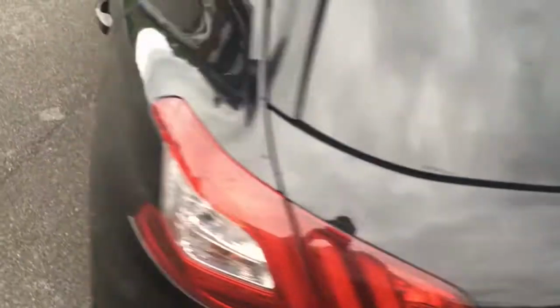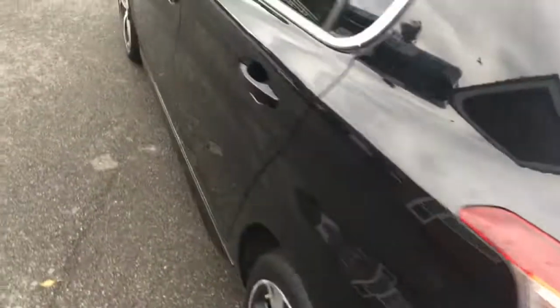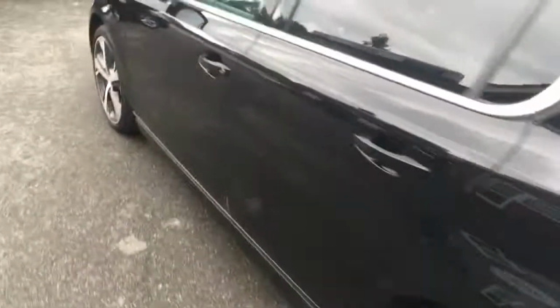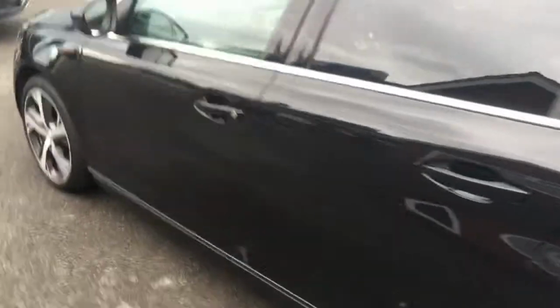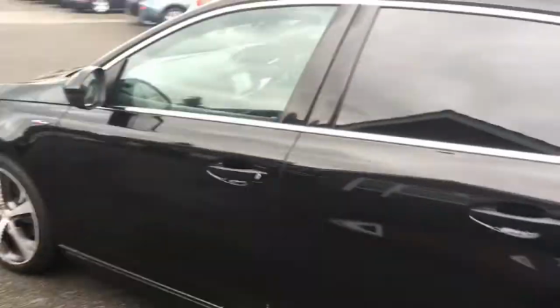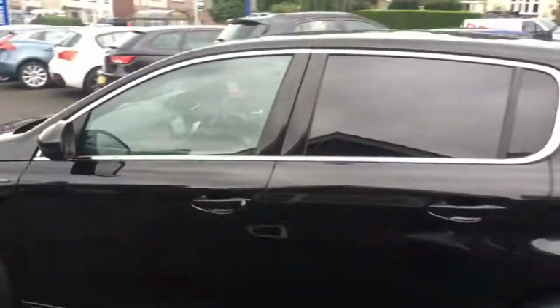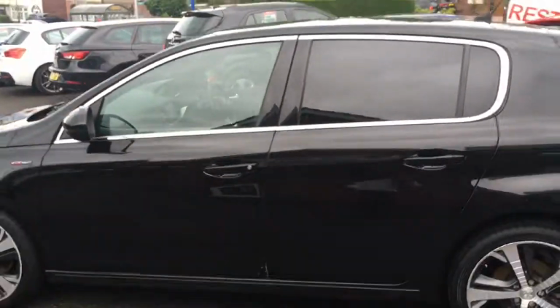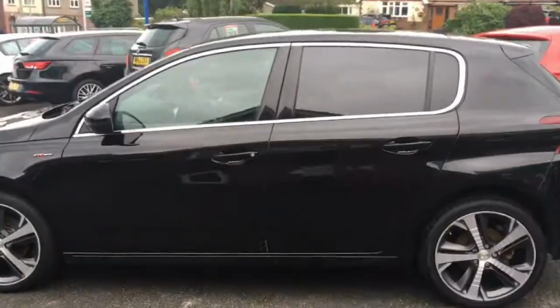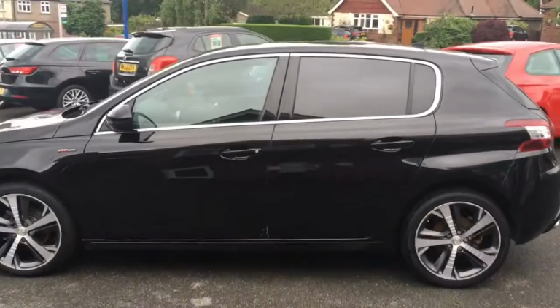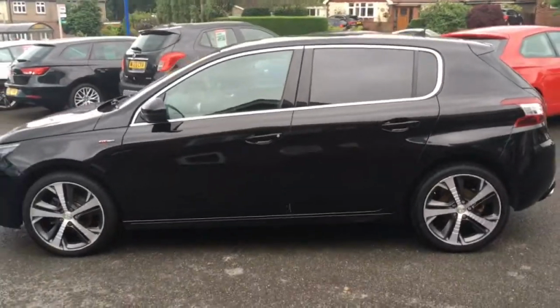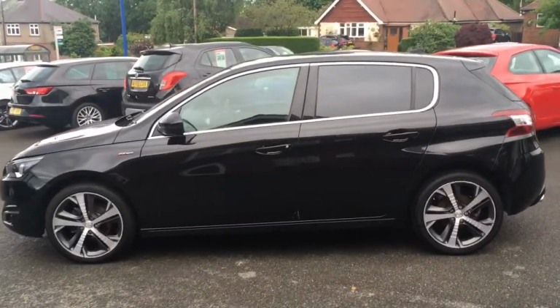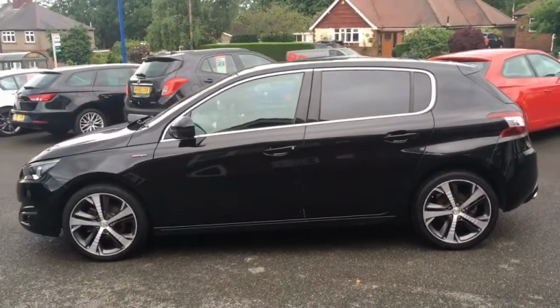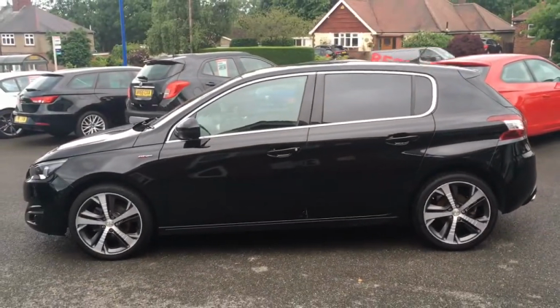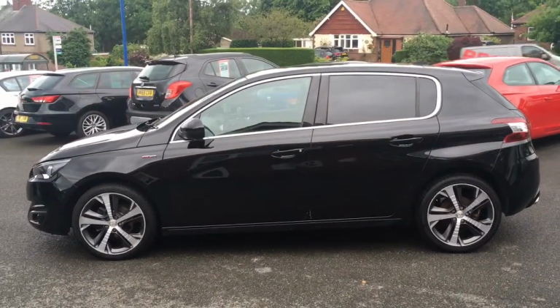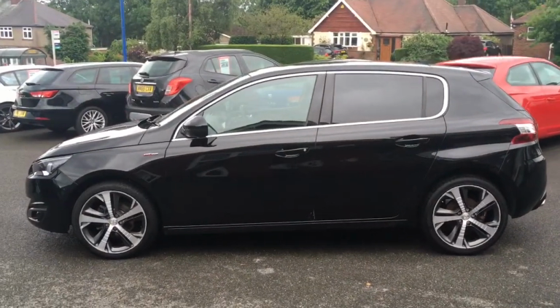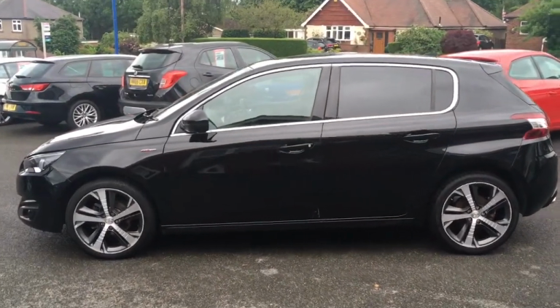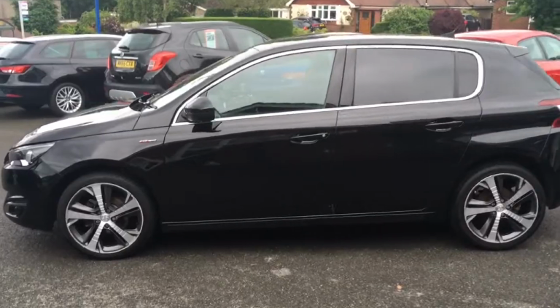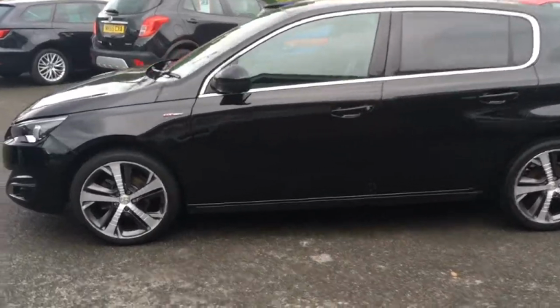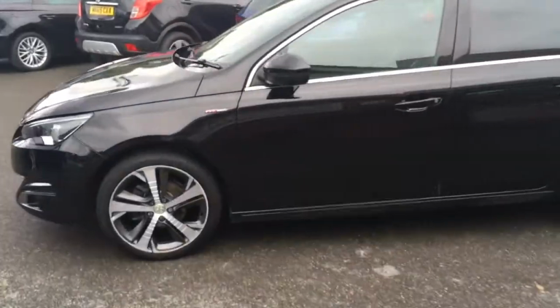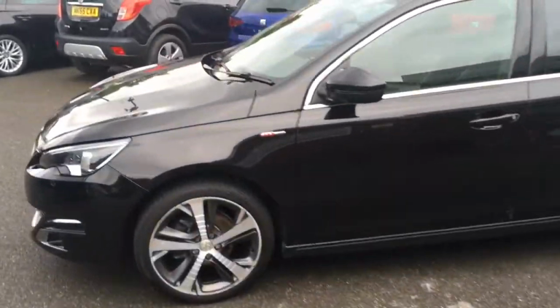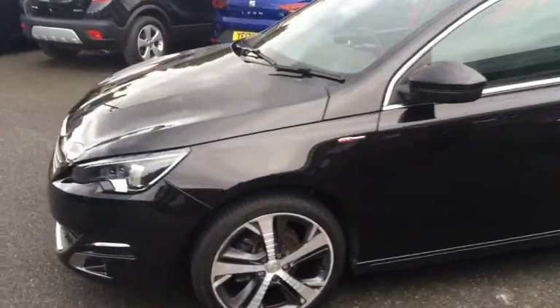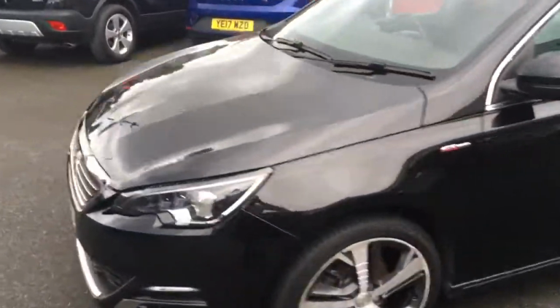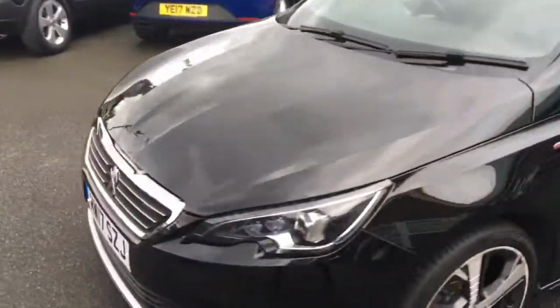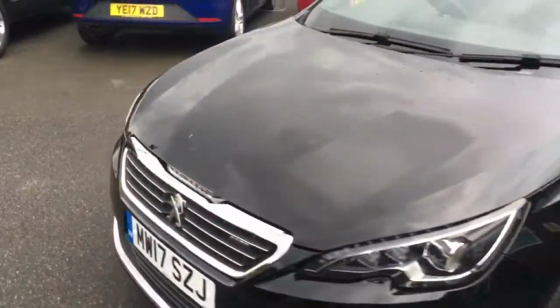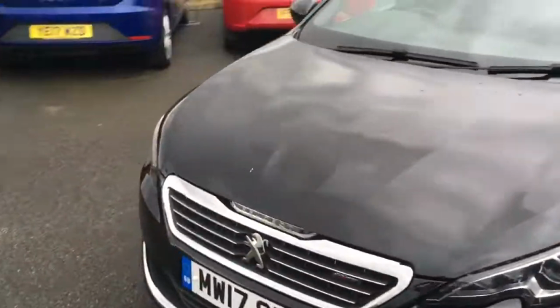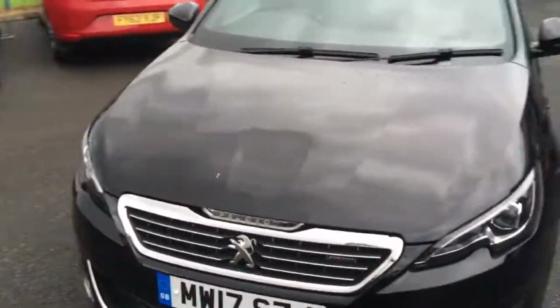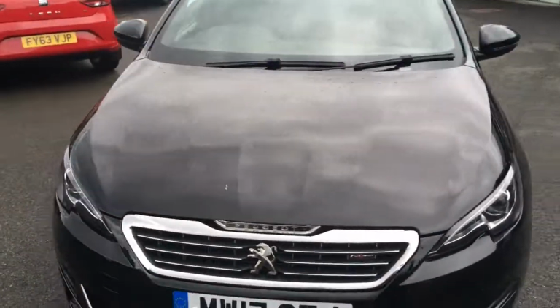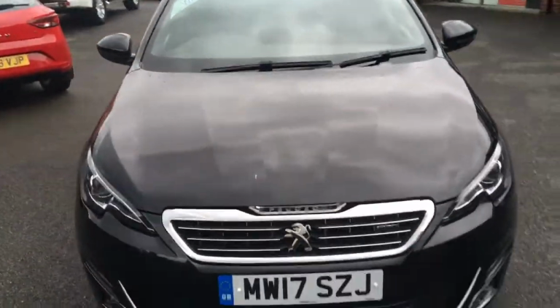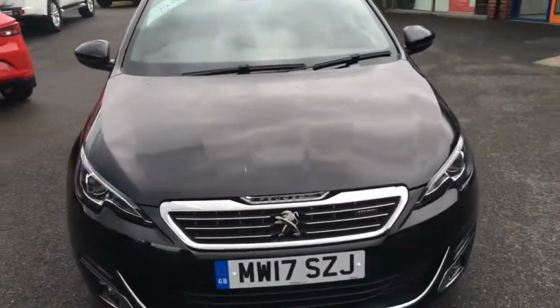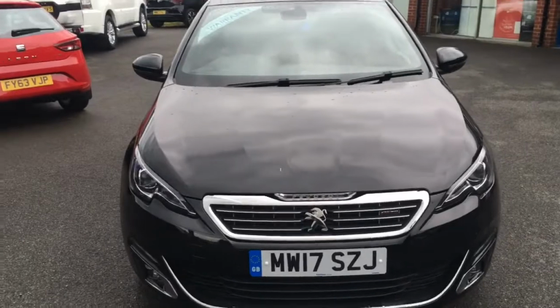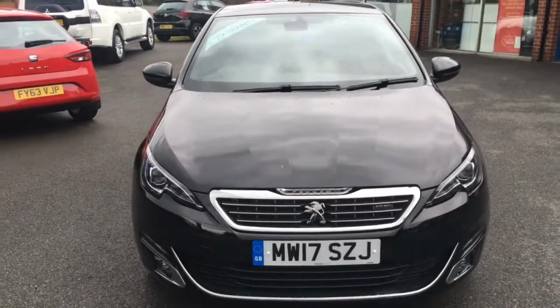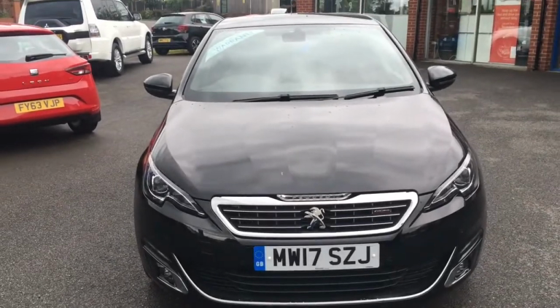Now if I just come round to the side, we'll have a look at the shape of the car. It's a really nicely shaped hatchback — it looks fantastic, with some great lines and curves going on. And if I just come round to the front, we'll have a look from that angle too — it looks fantastic.